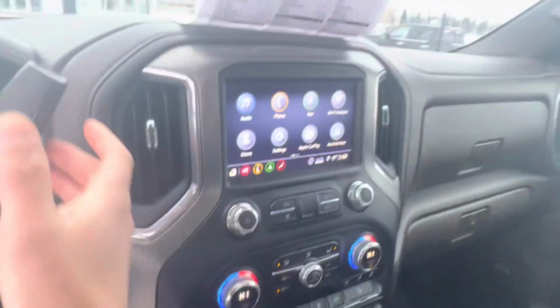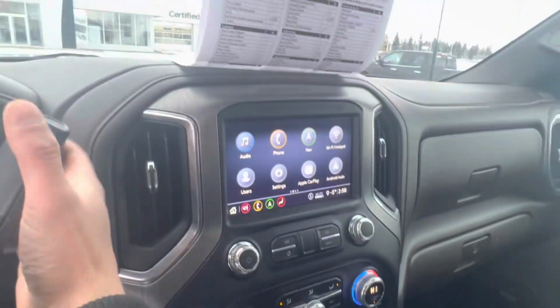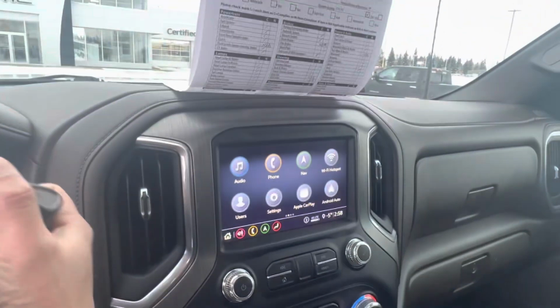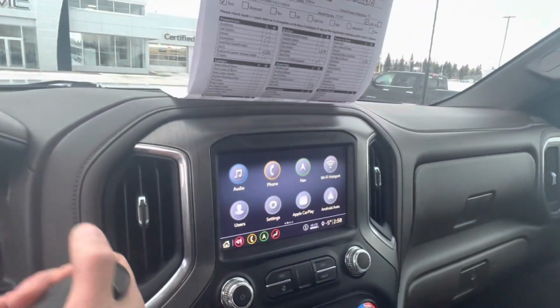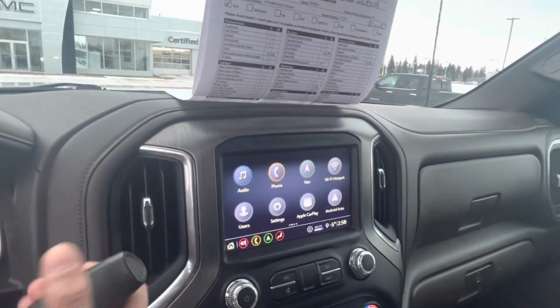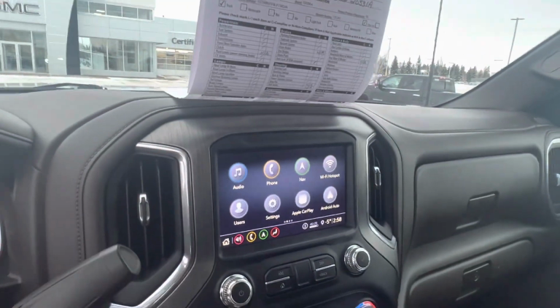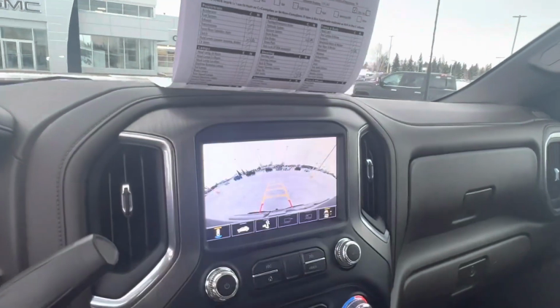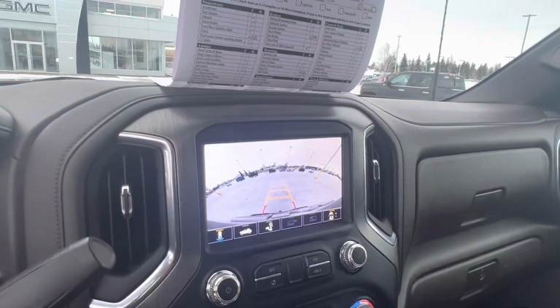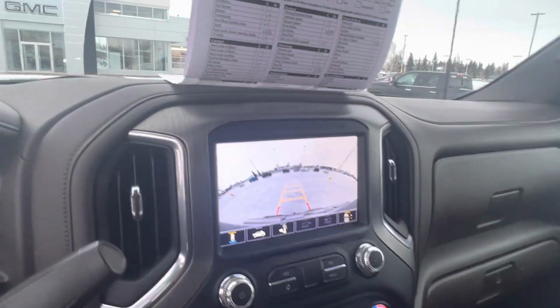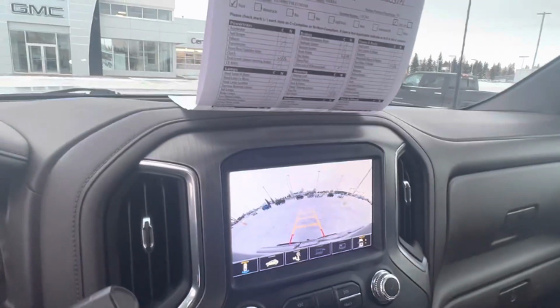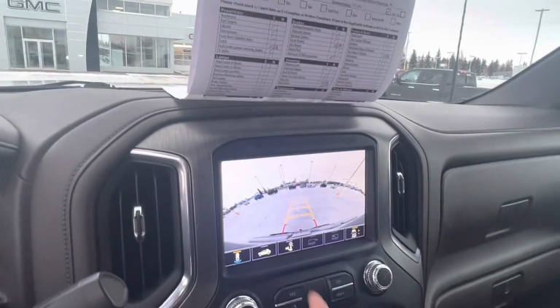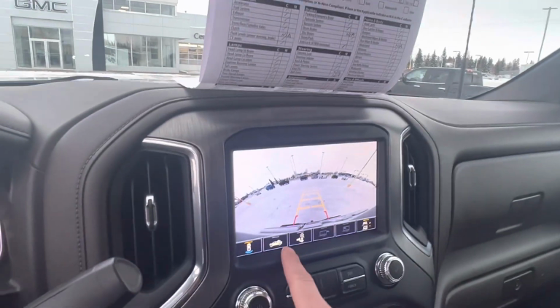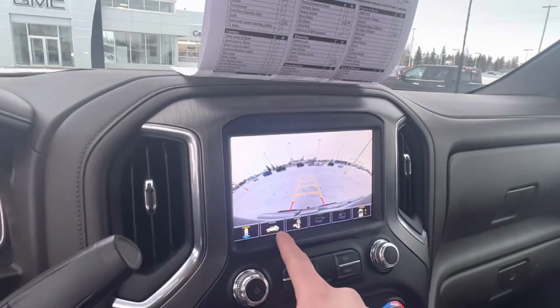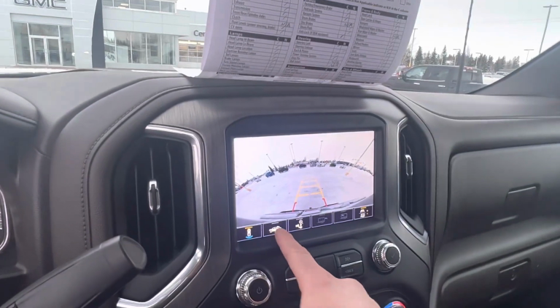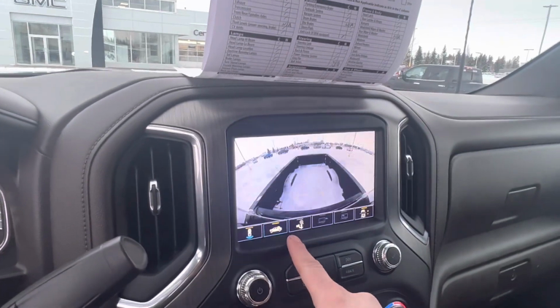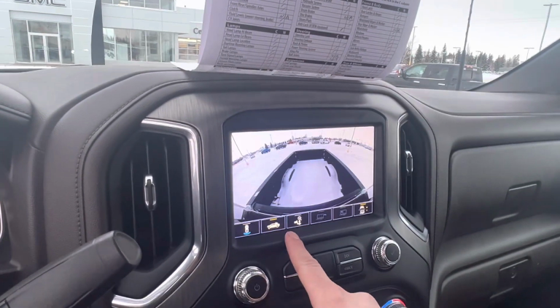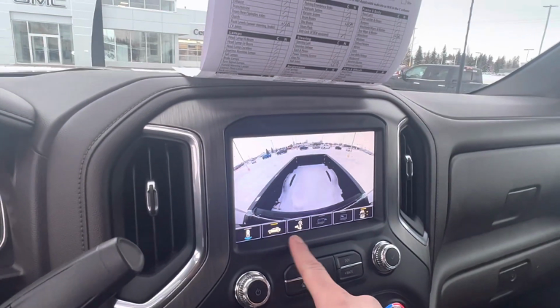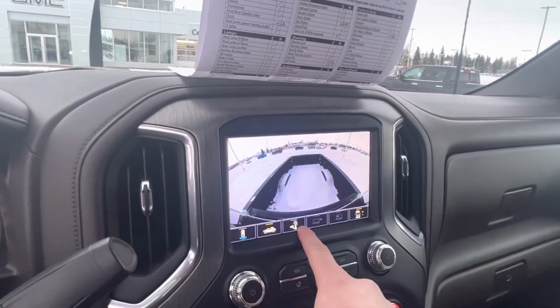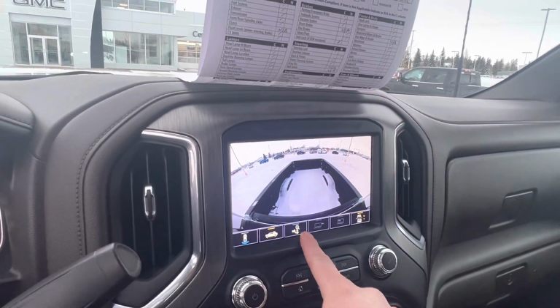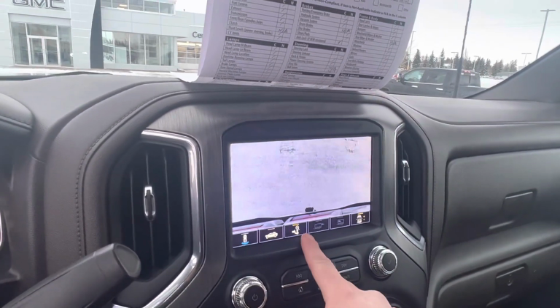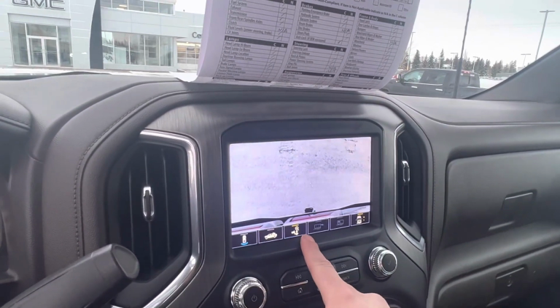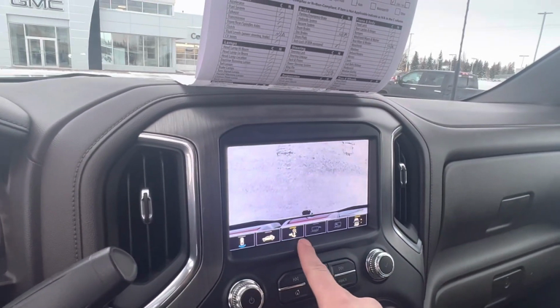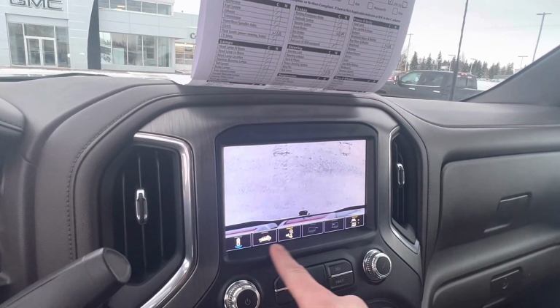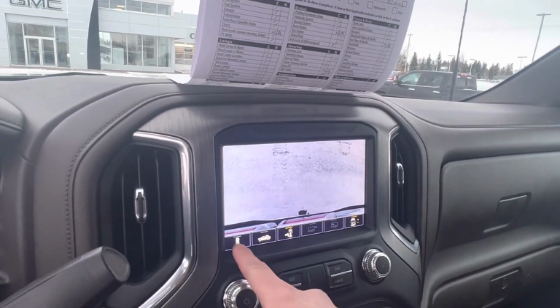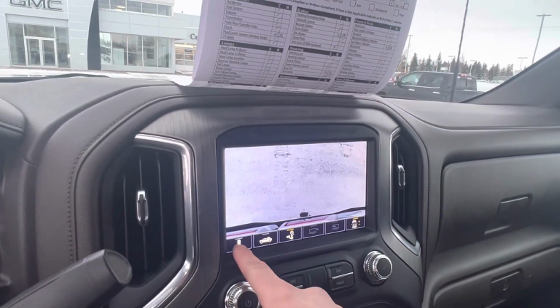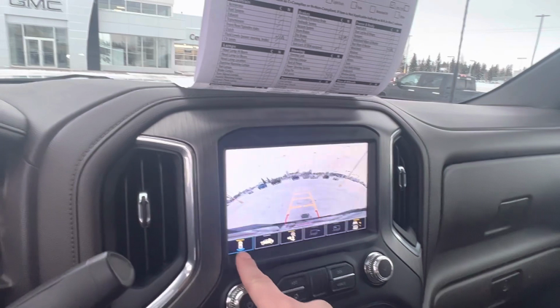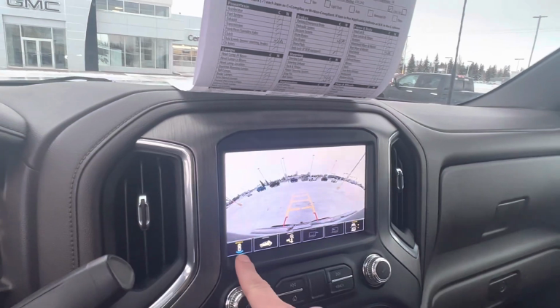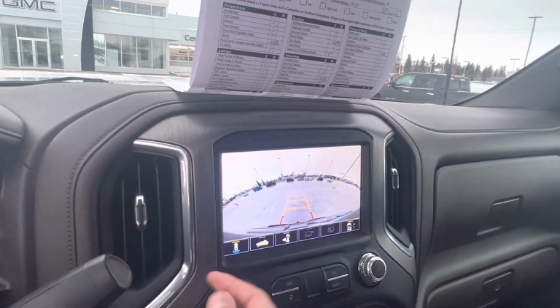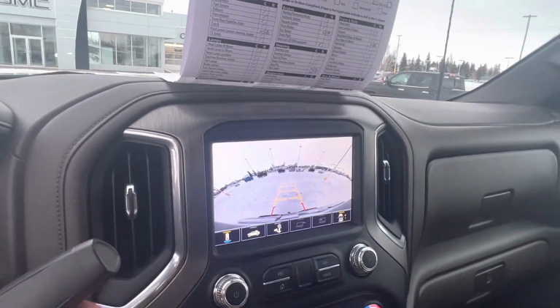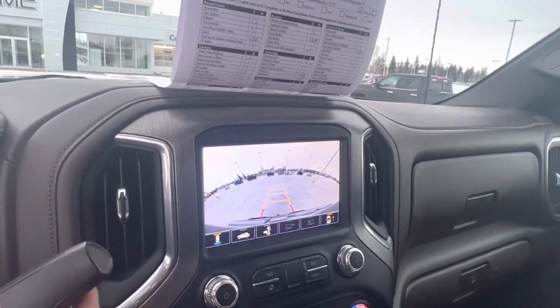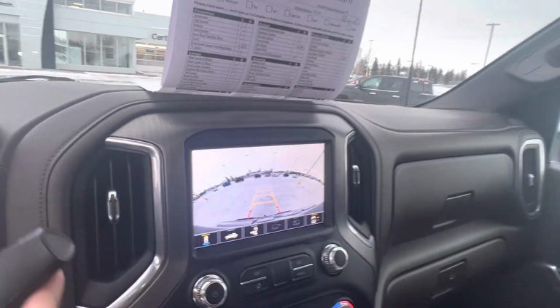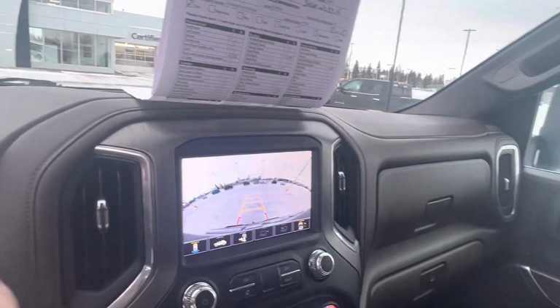And your multiple different camera views — bed view, hitch view, and of course your reverse camera.